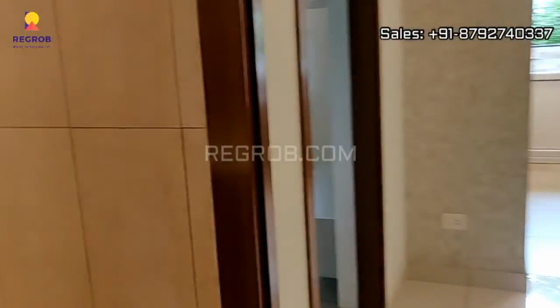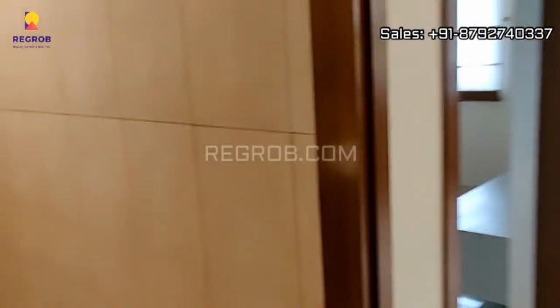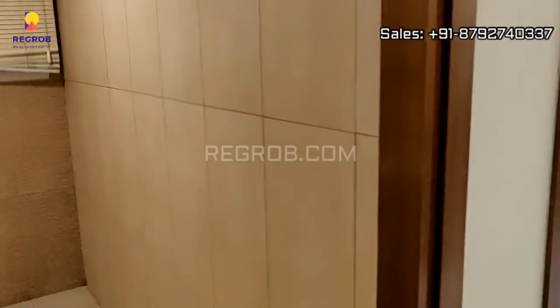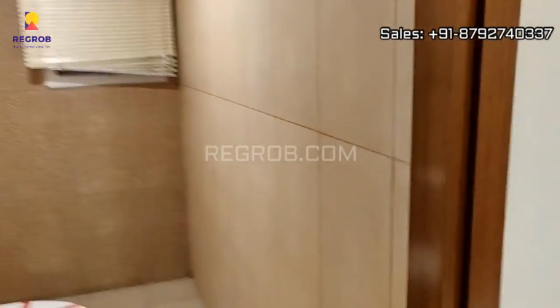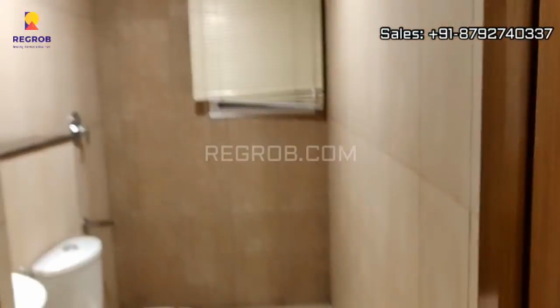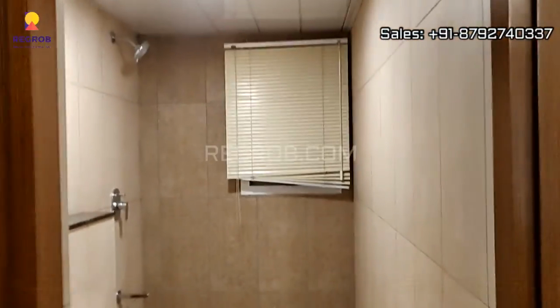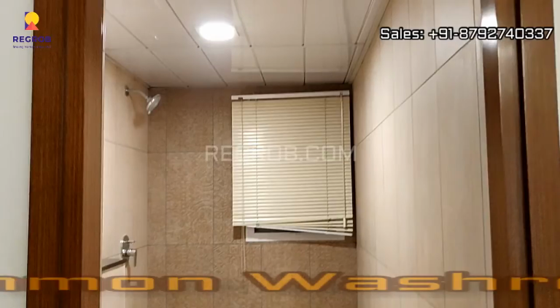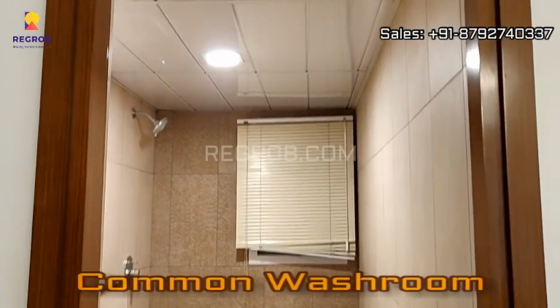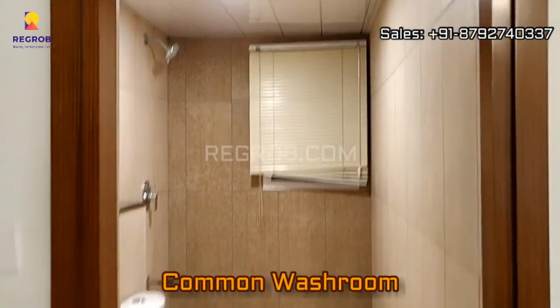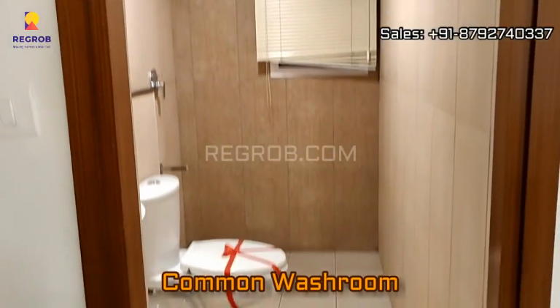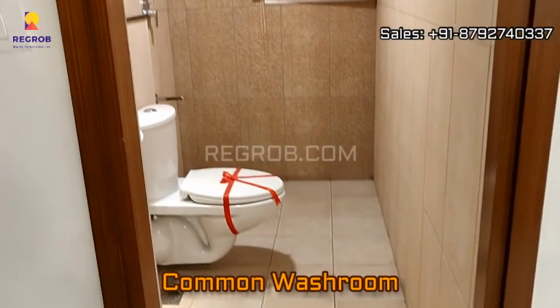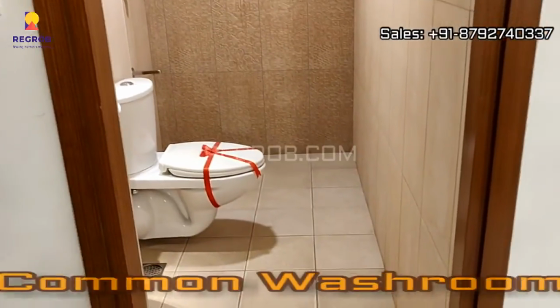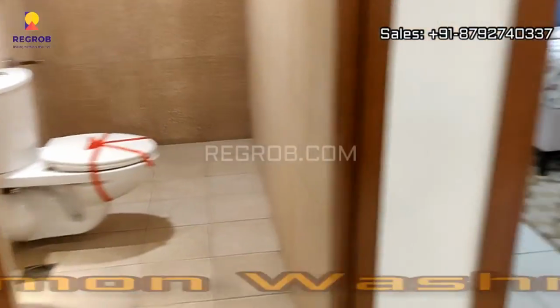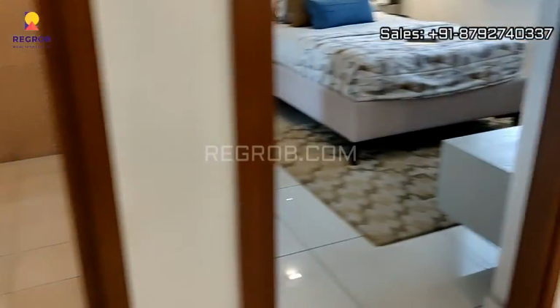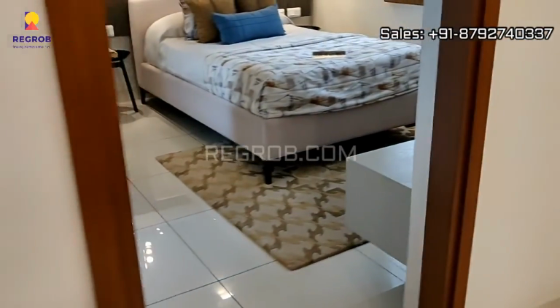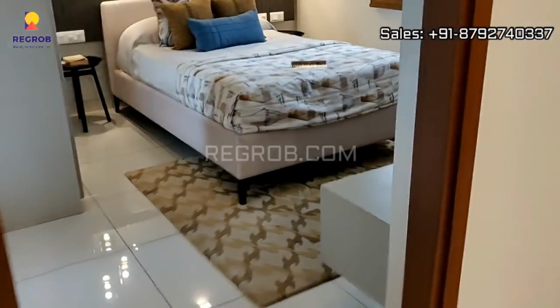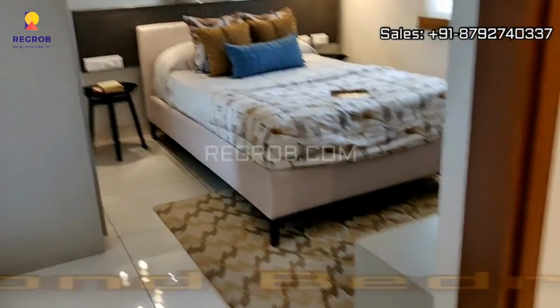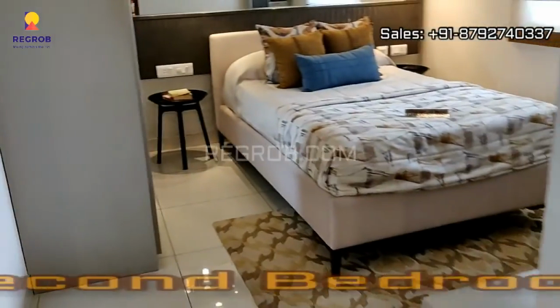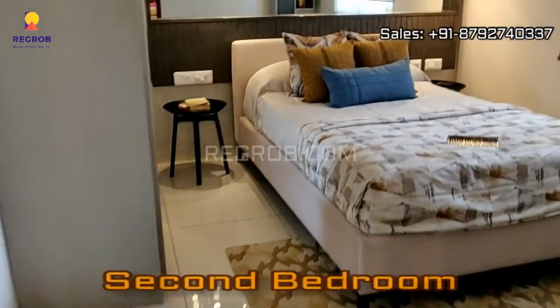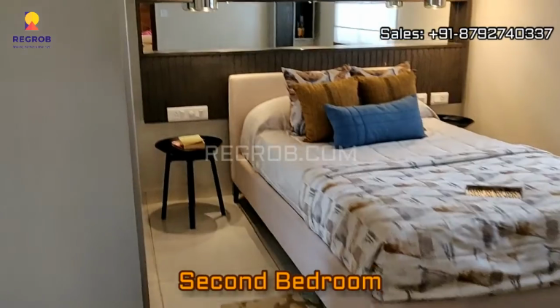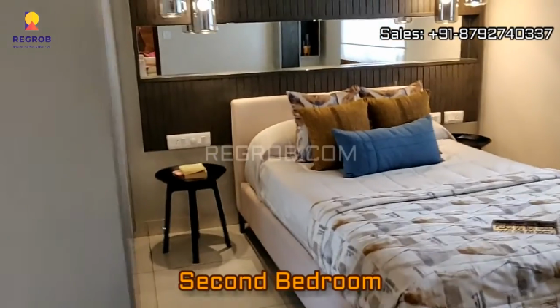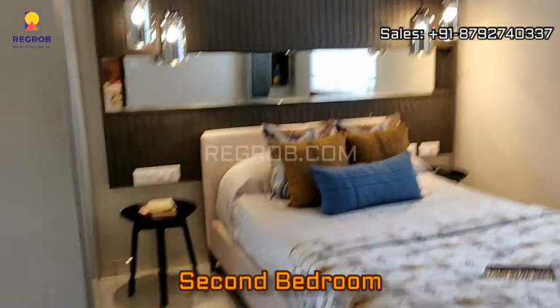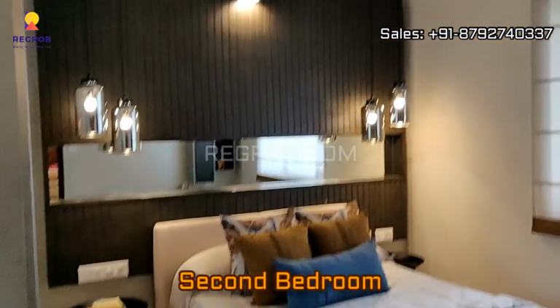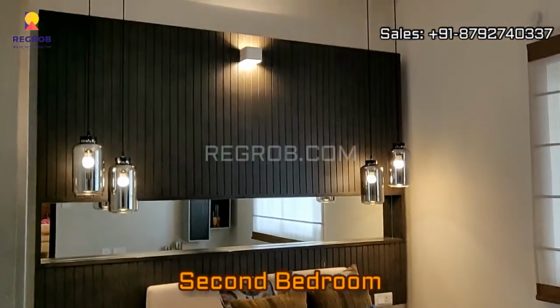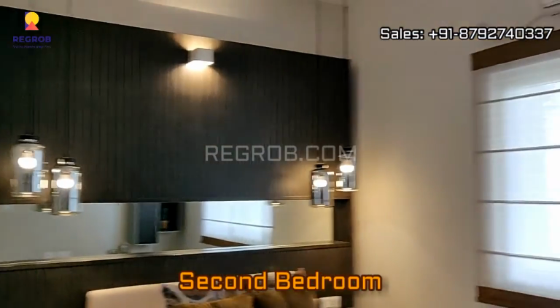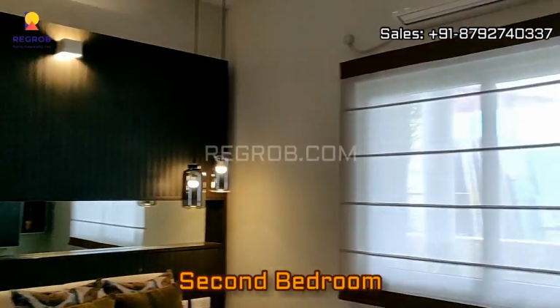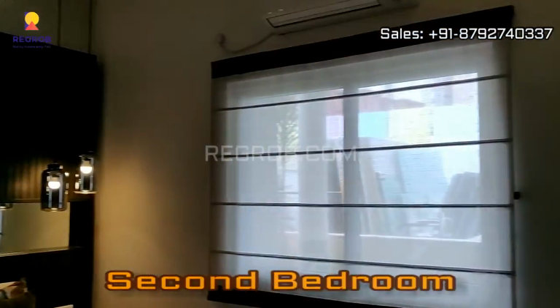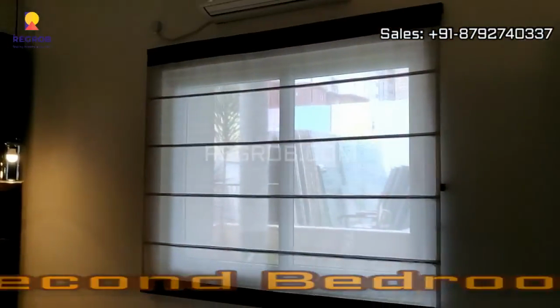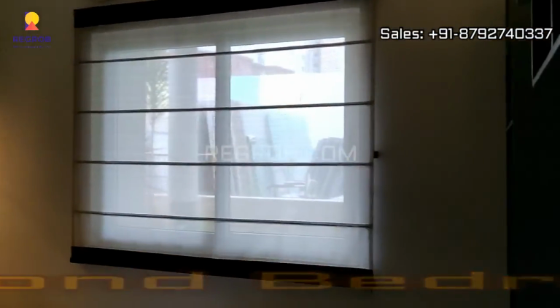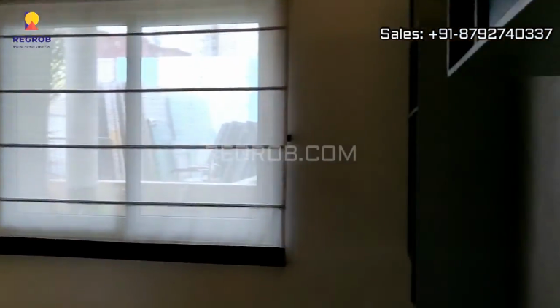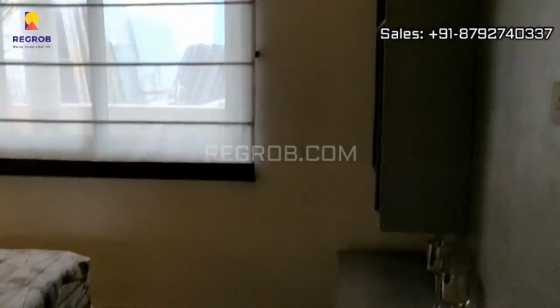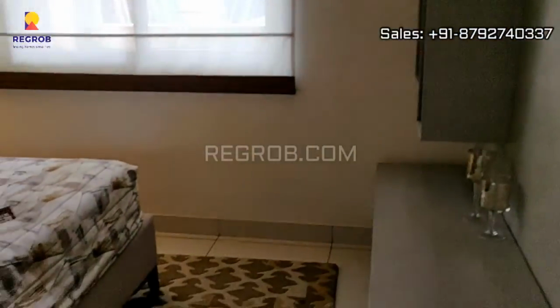Next we have a common washroom, and beside this we have the second bedroom which is designed with a huge window.